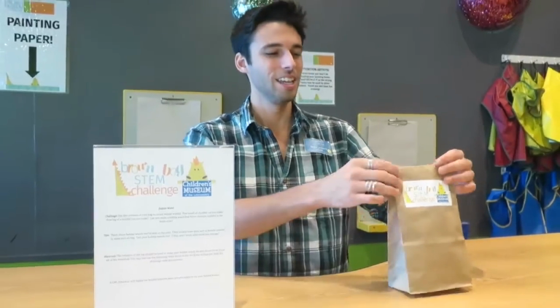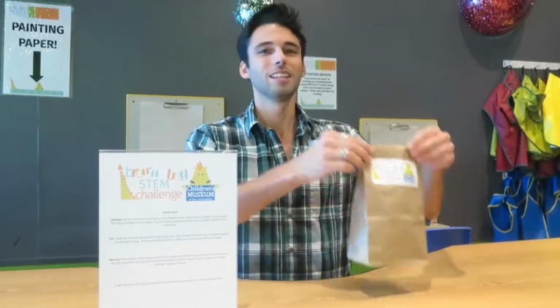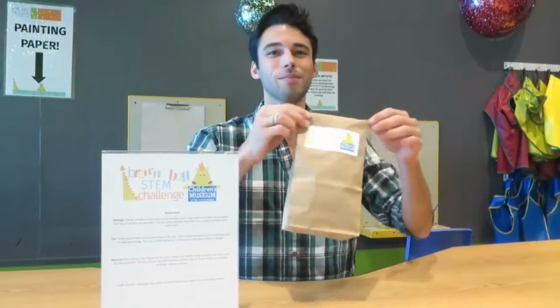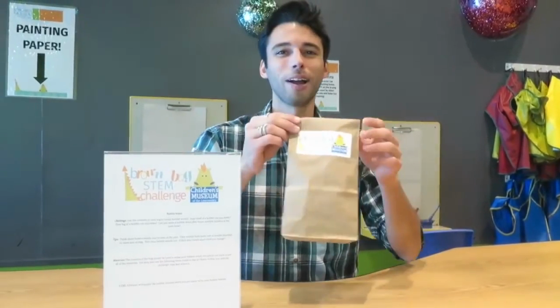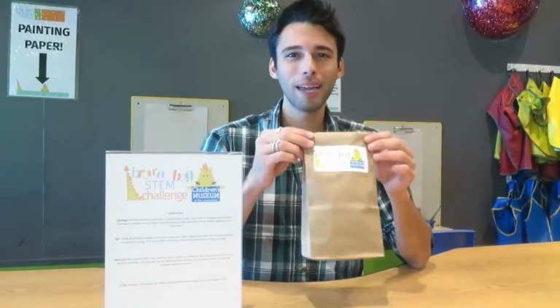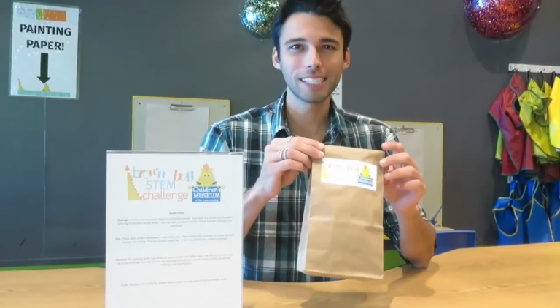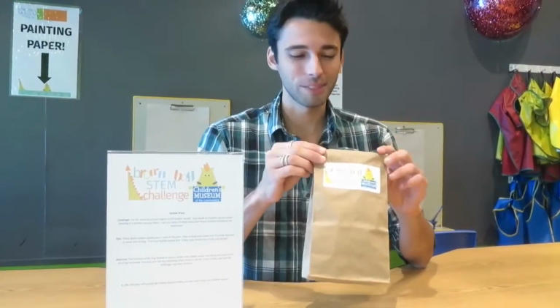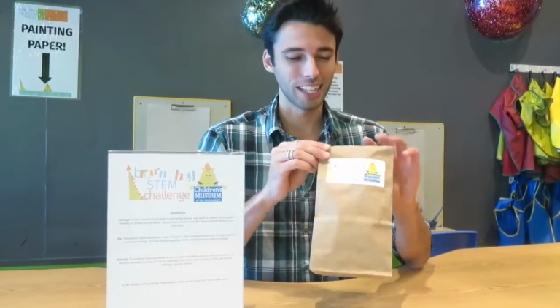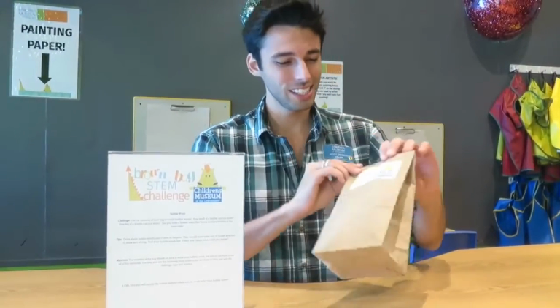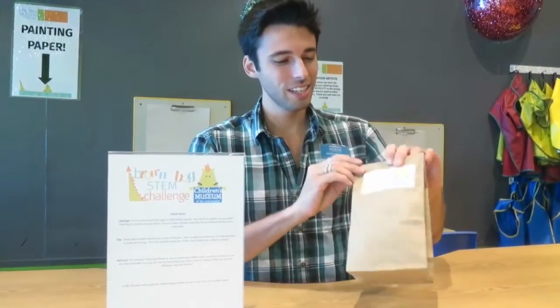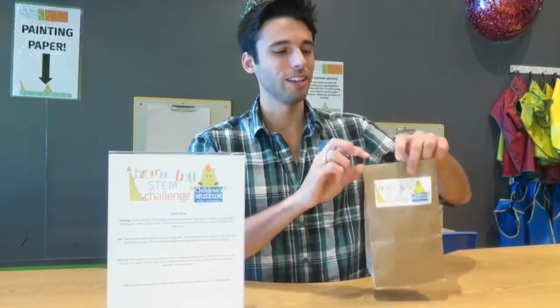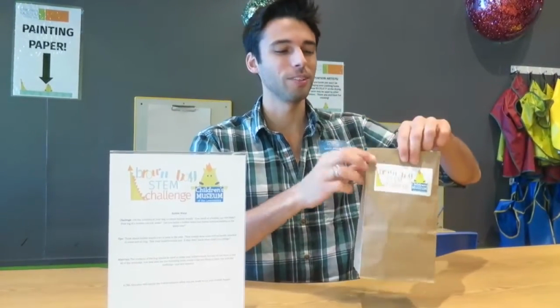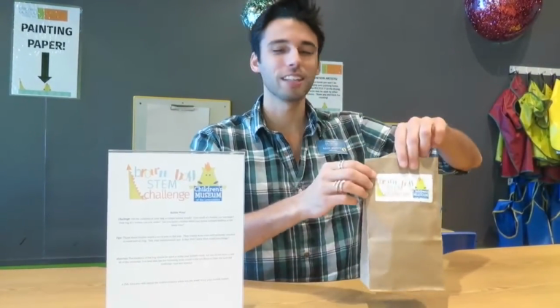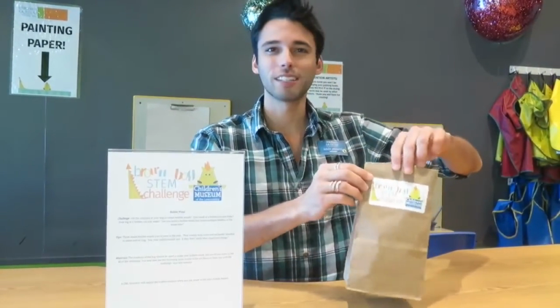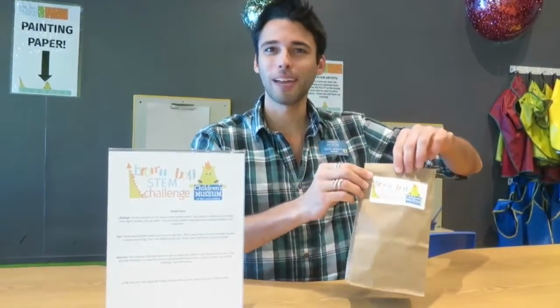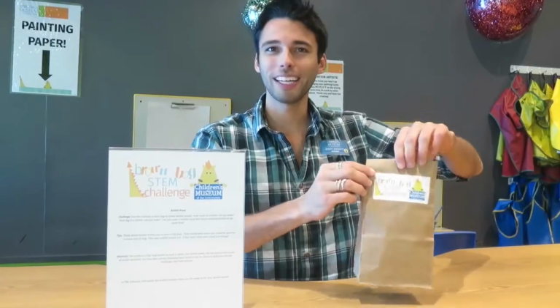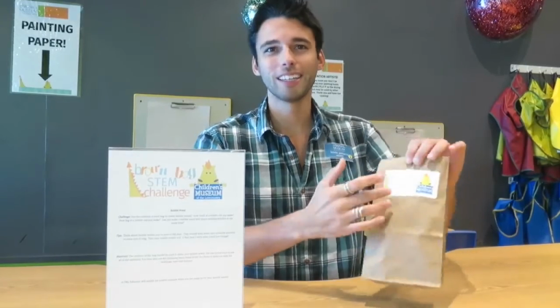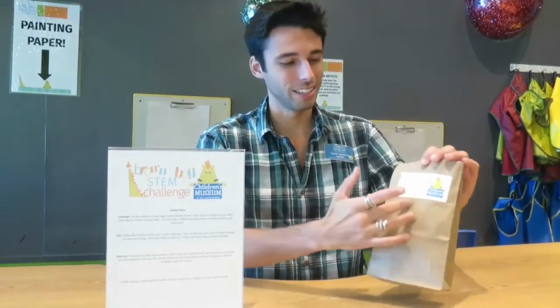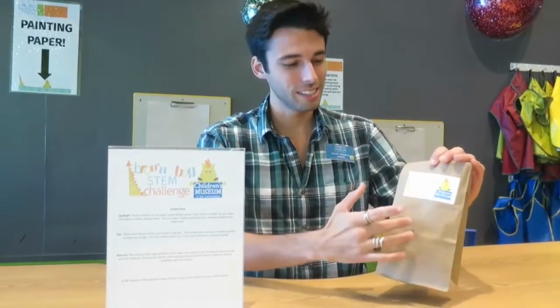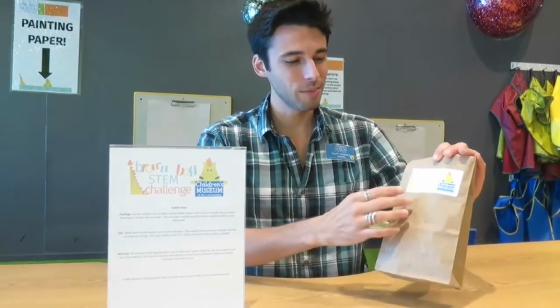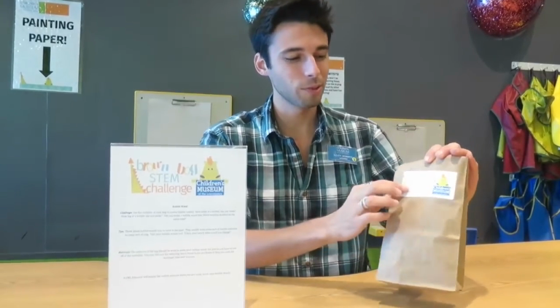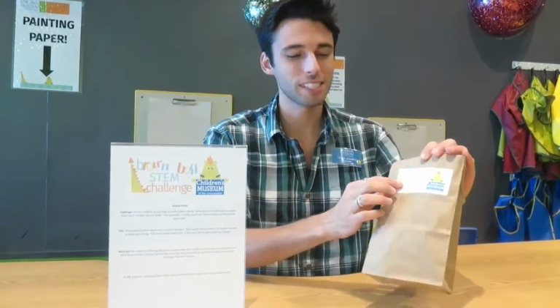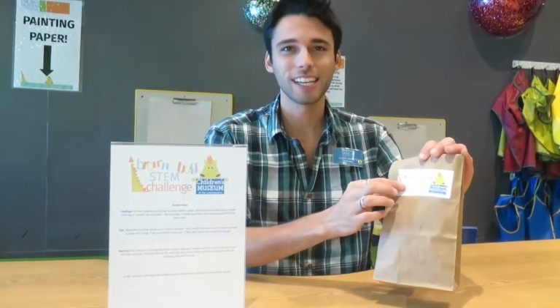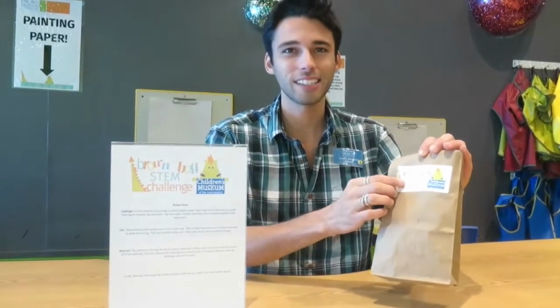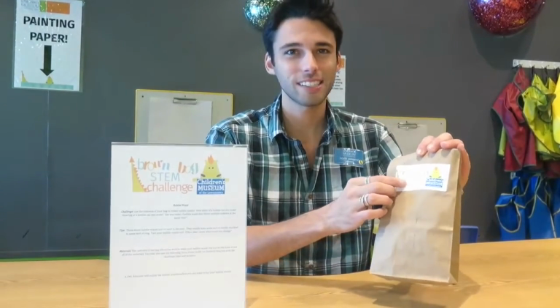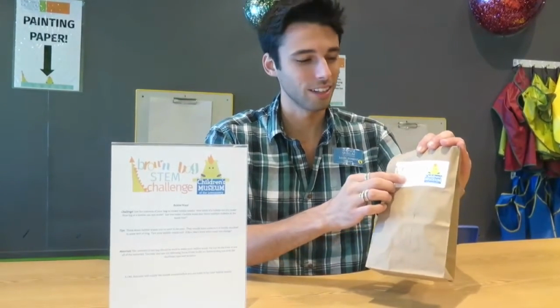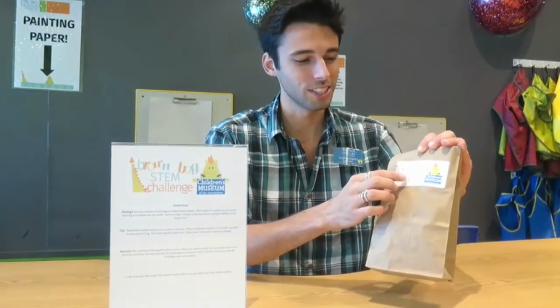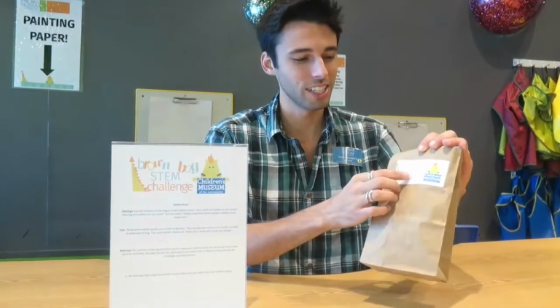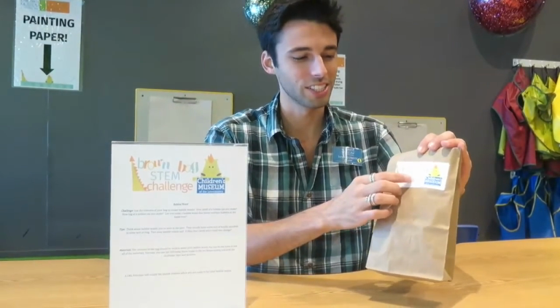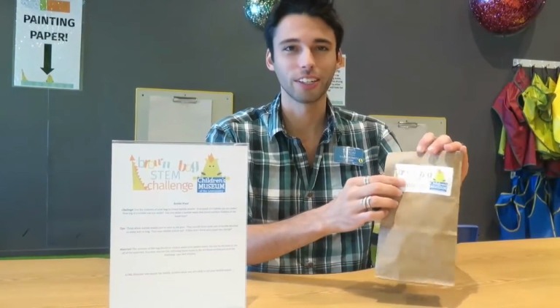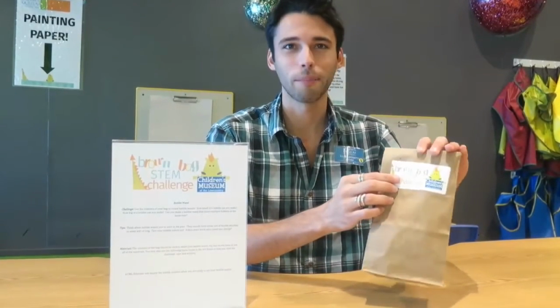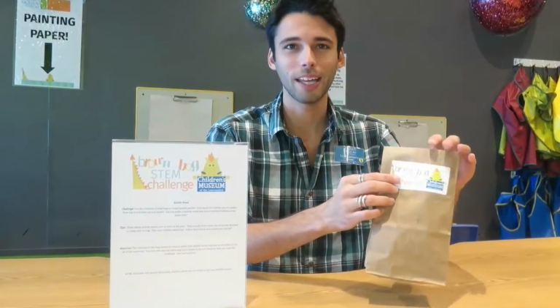The Brown Bag STEM Challenge. STEM of course is science, technology, engineering, and math.